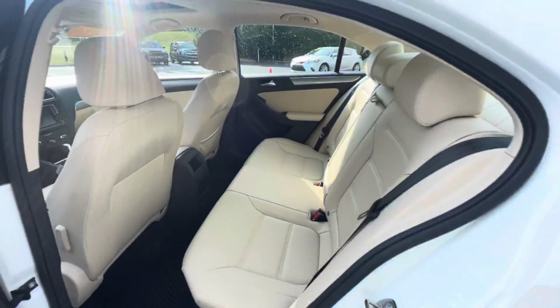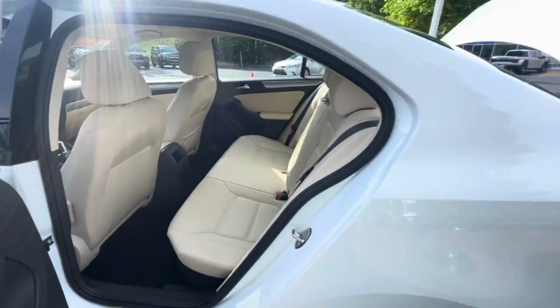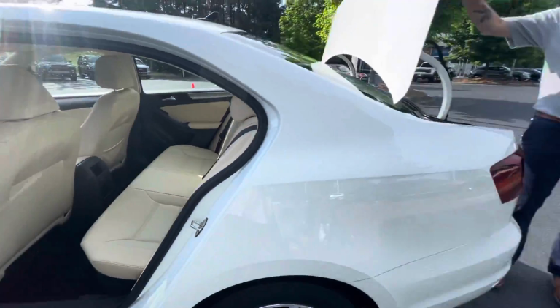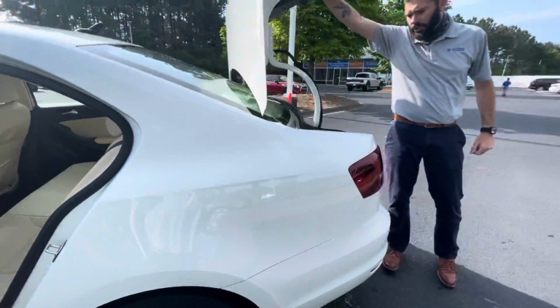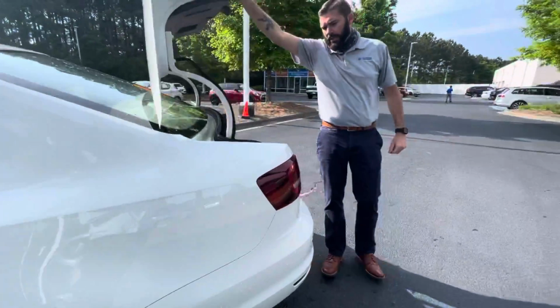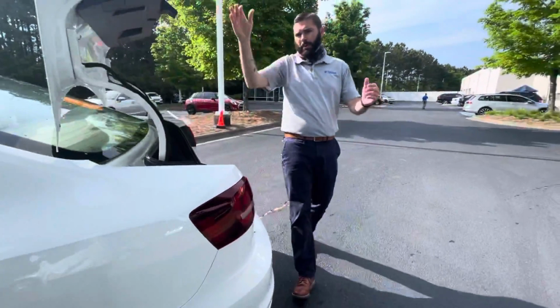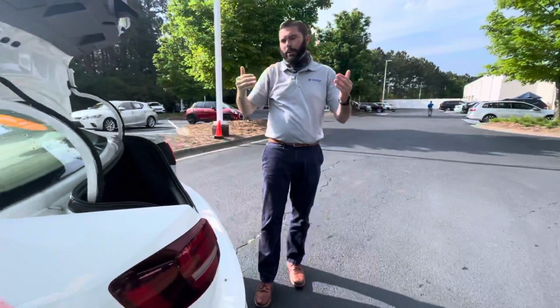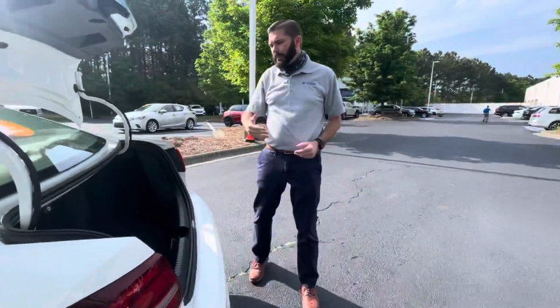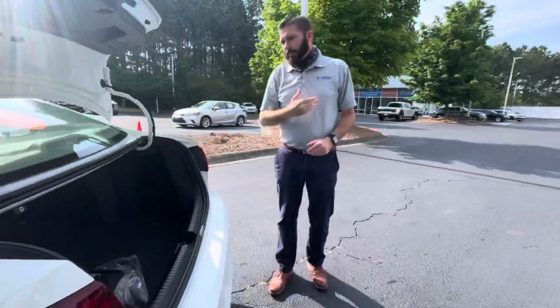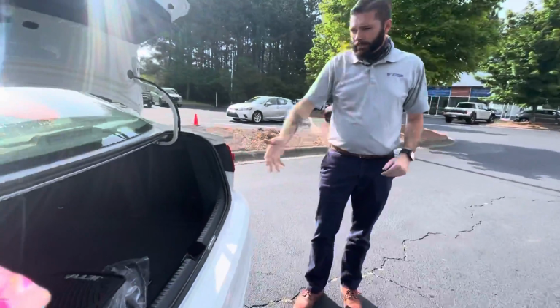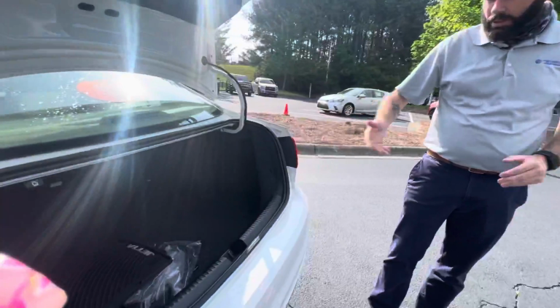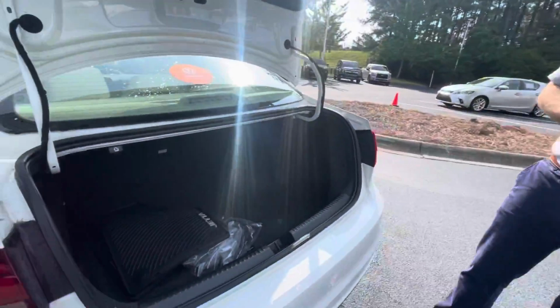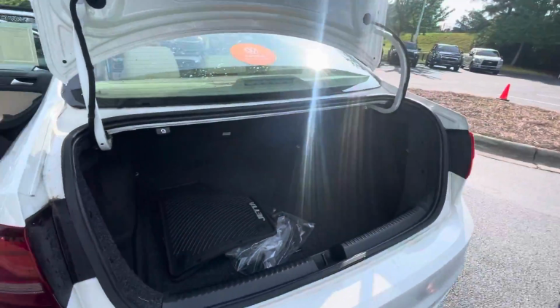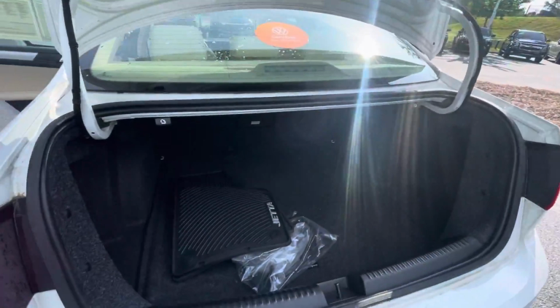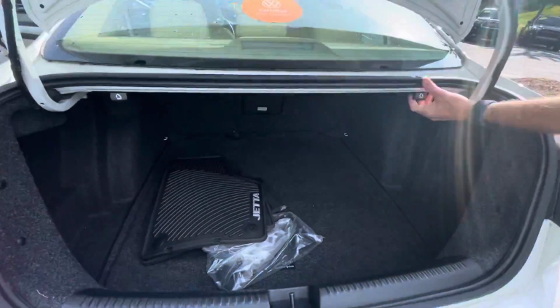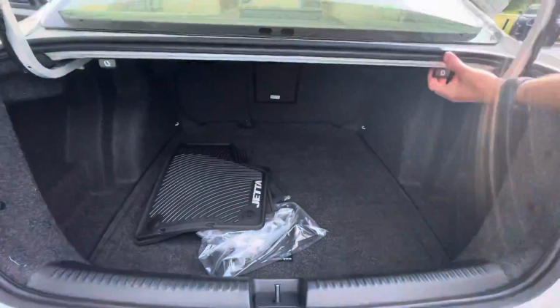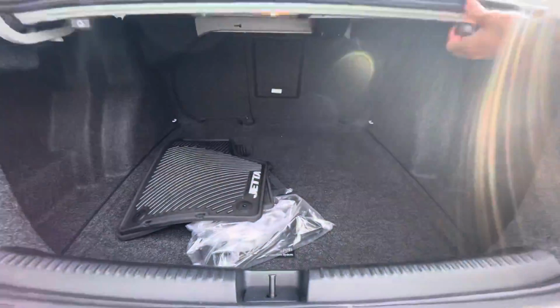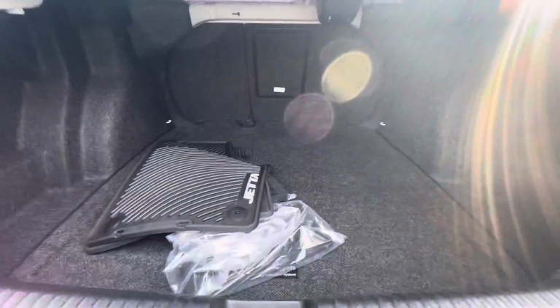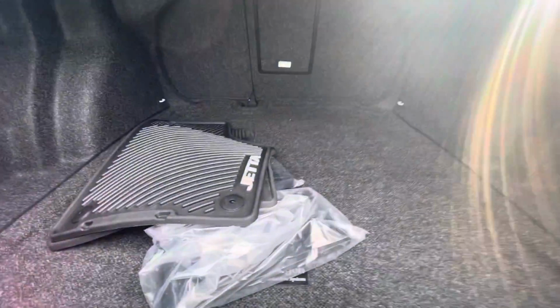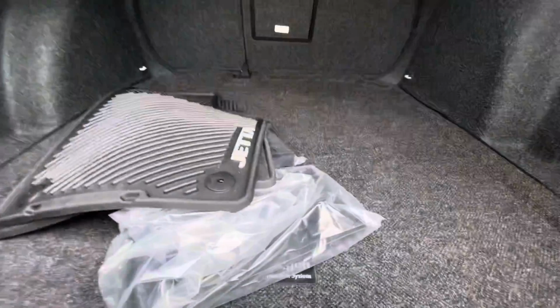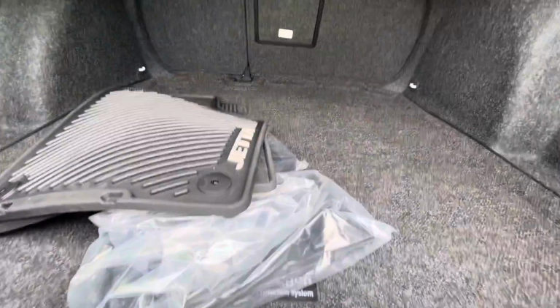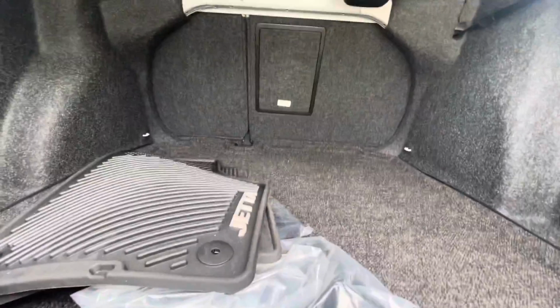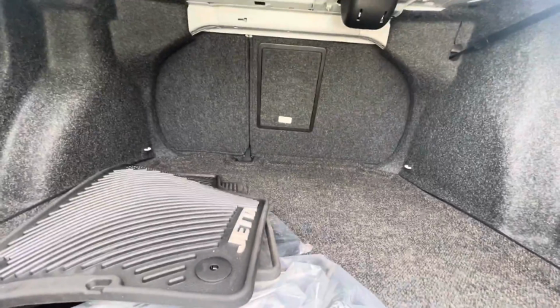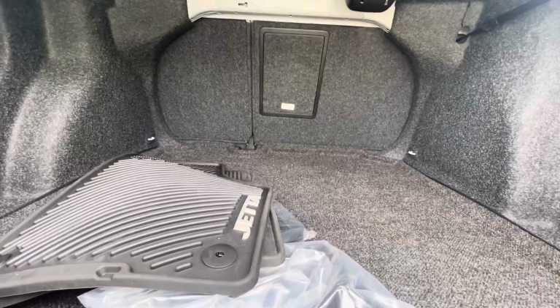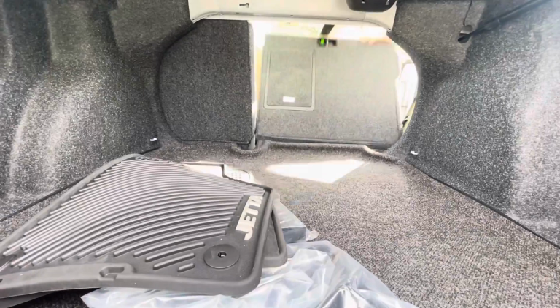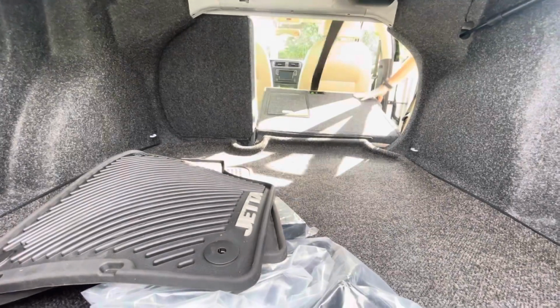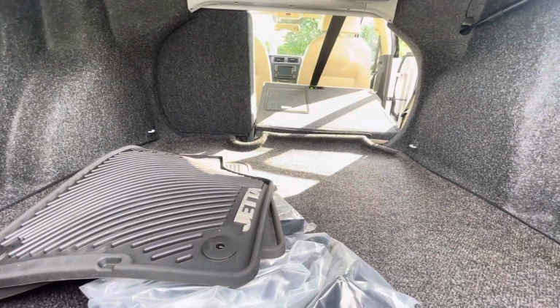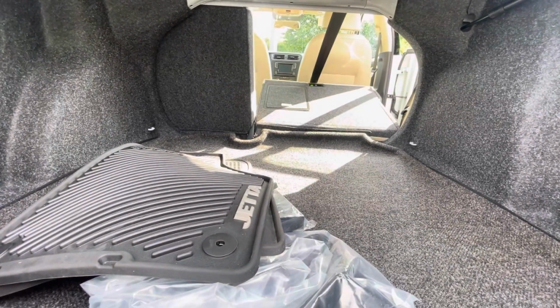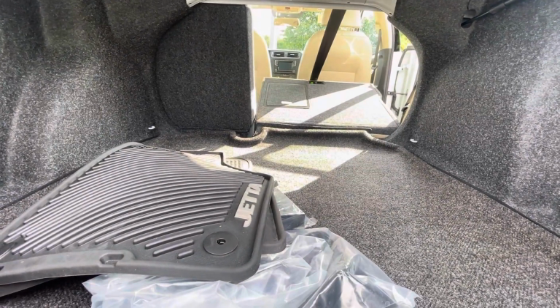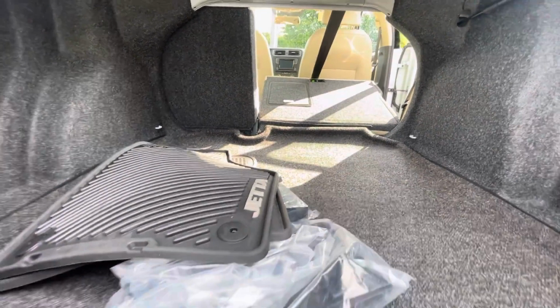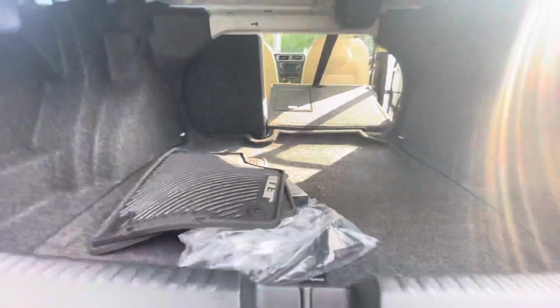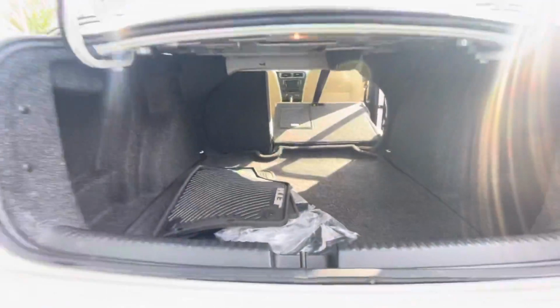I know you said your son drives a Jetta, so you probably know a little bit about it, but you have this massive trunk. With one pull of this lever, you can create even more room in the back of this vehicle, which is just incredible.